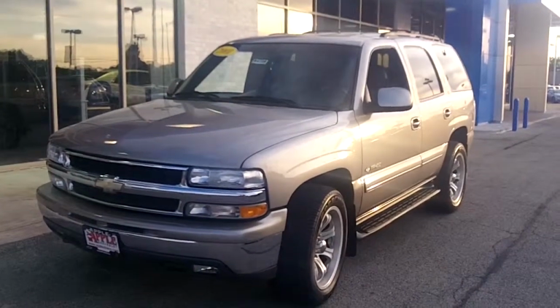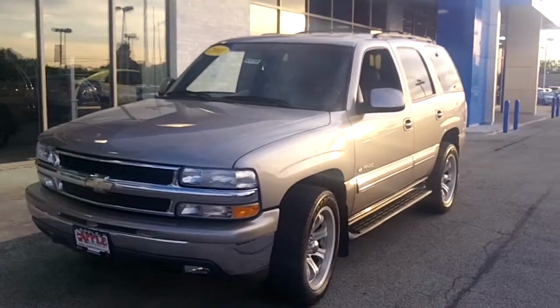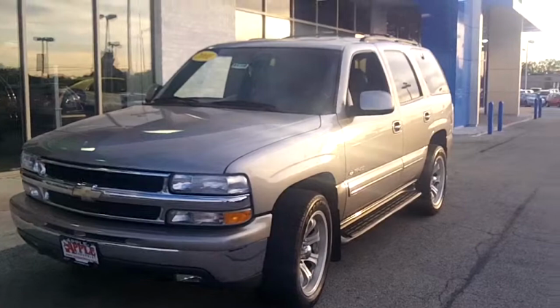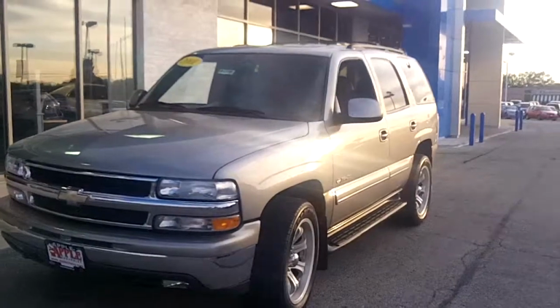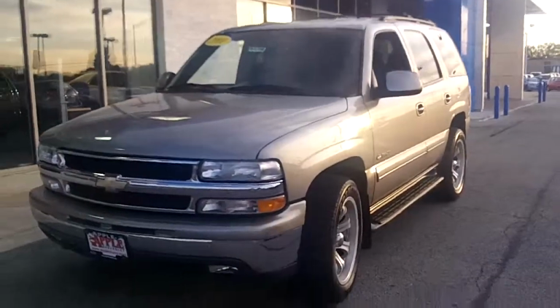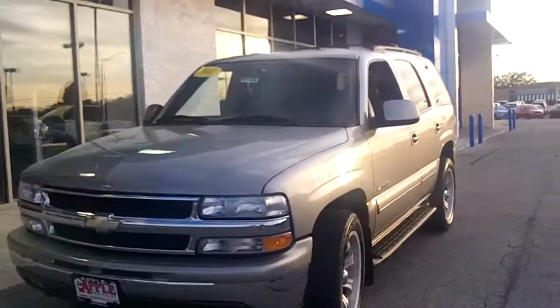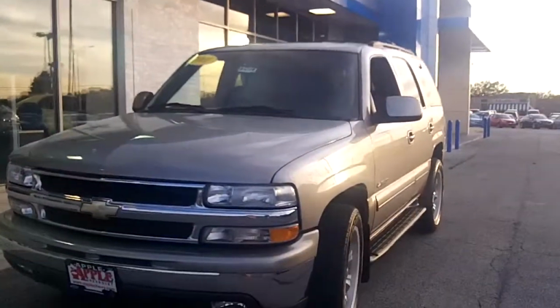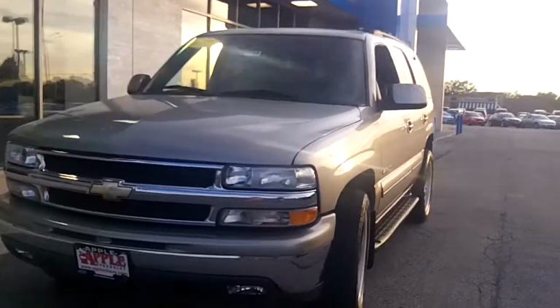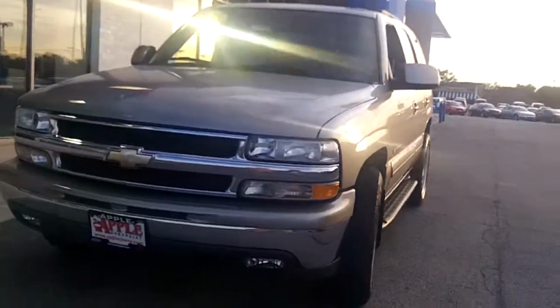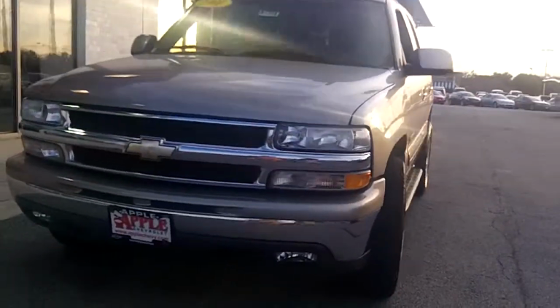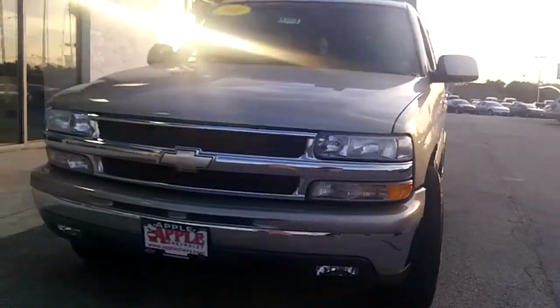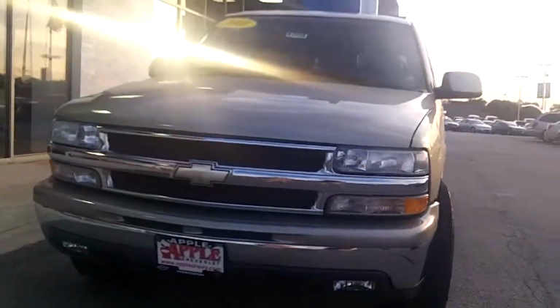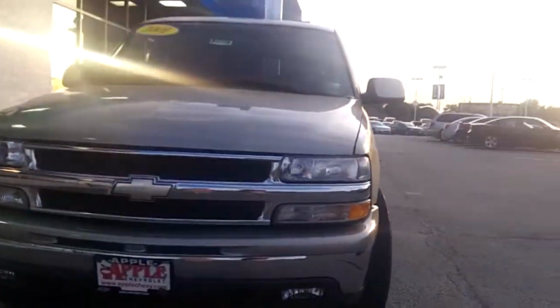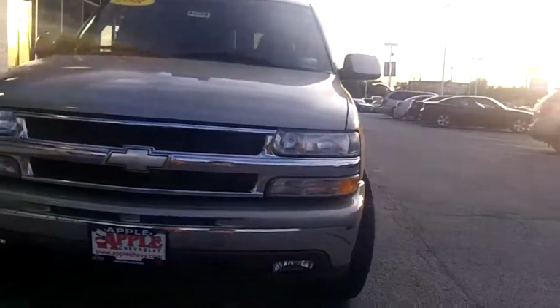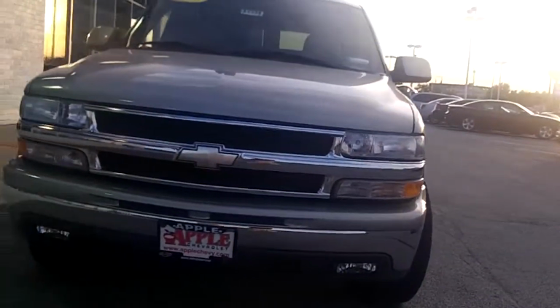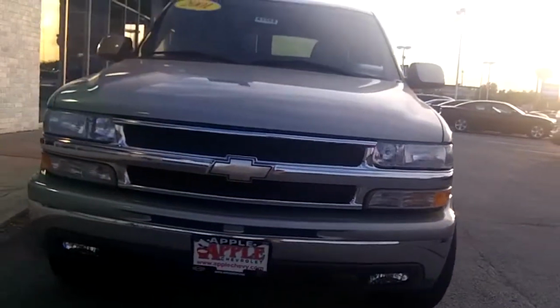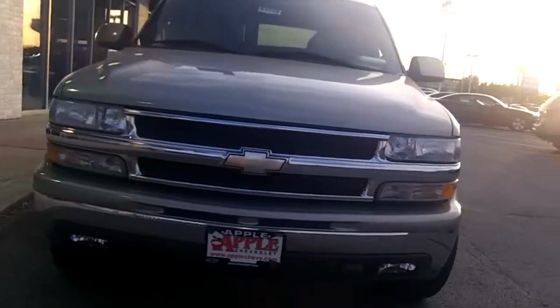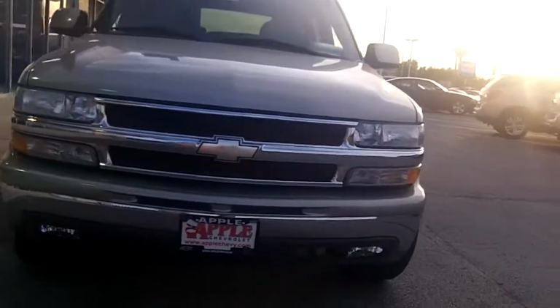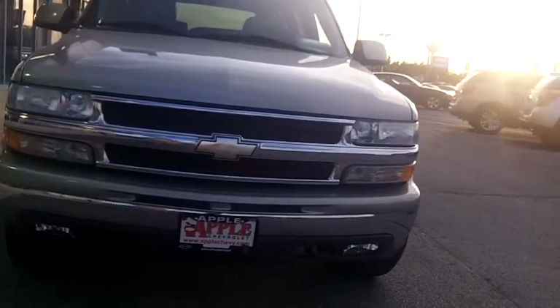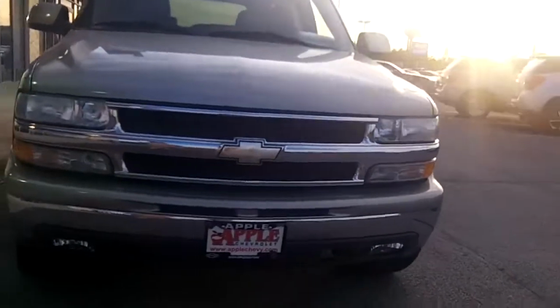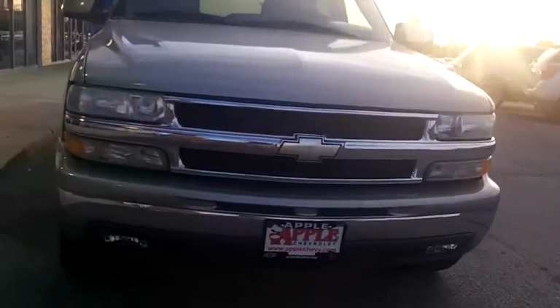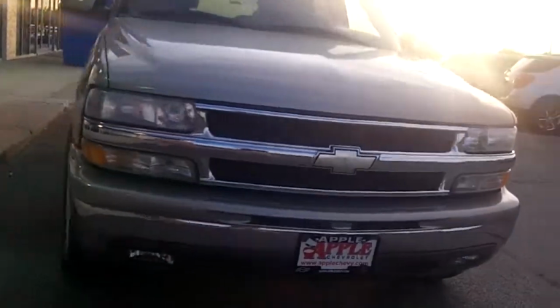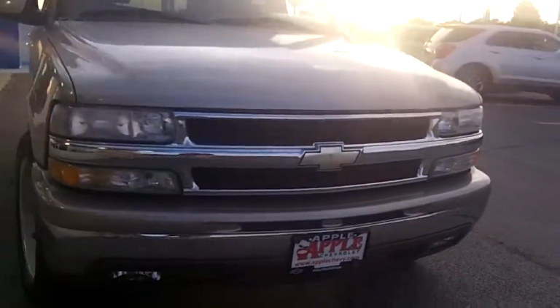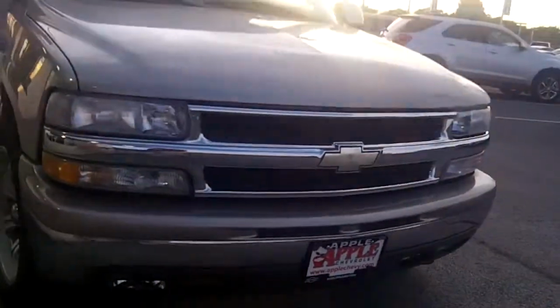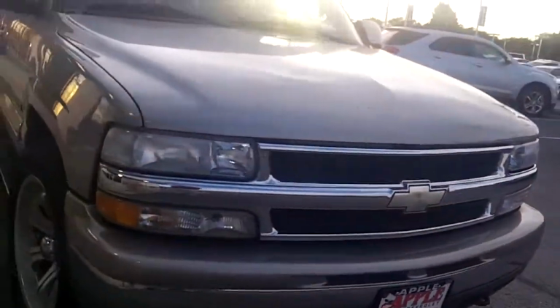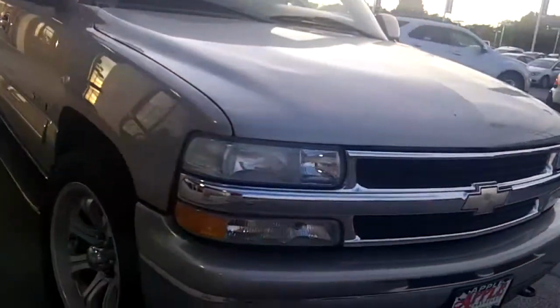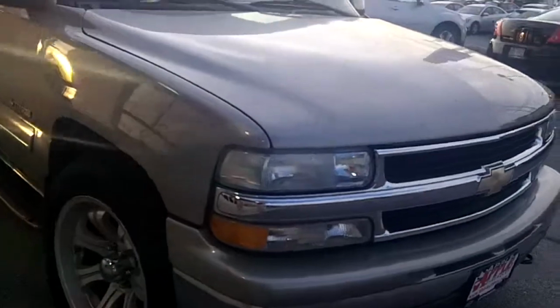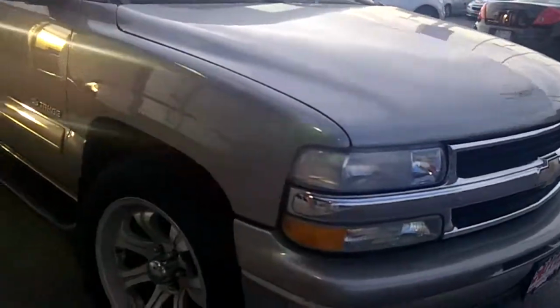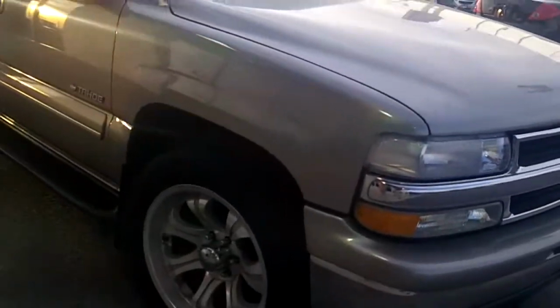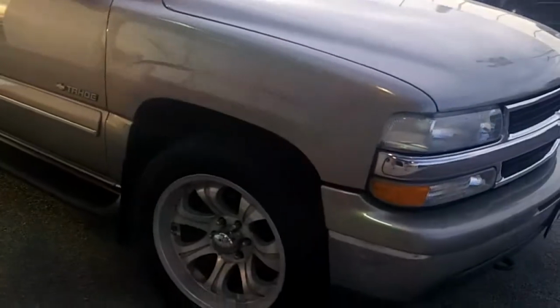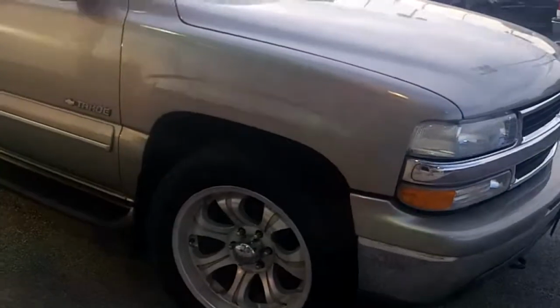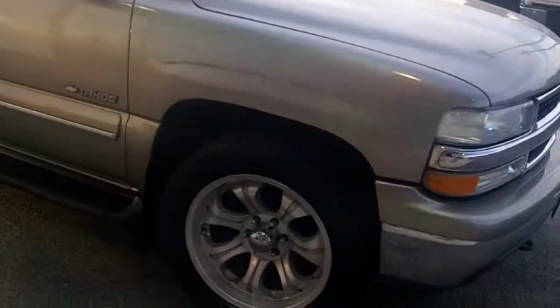Here you go! It's a beautiful gold color. It's a nice, powerful V8 engine. As you can see, you've got hooks on the front to pull things out. I love these unique wheels — they kind of remind me of a tiger.